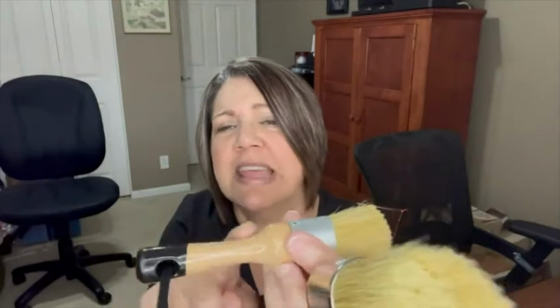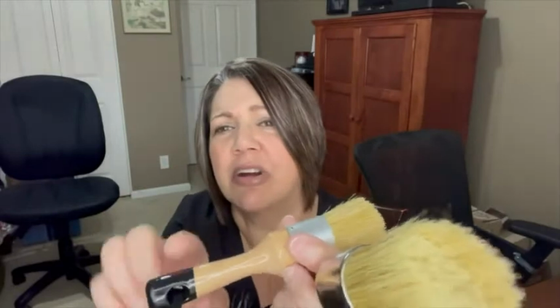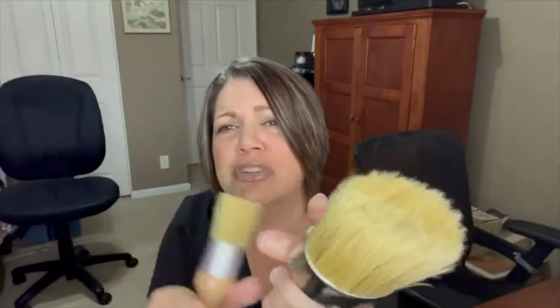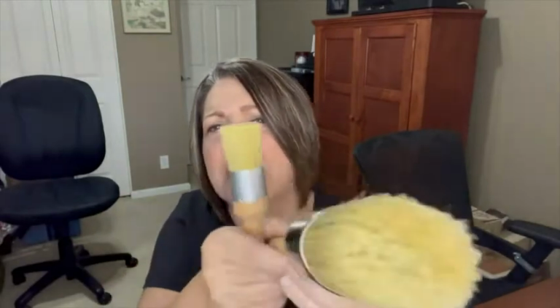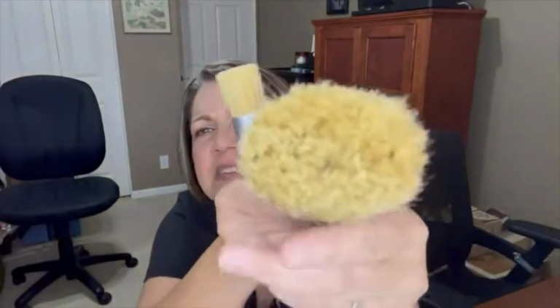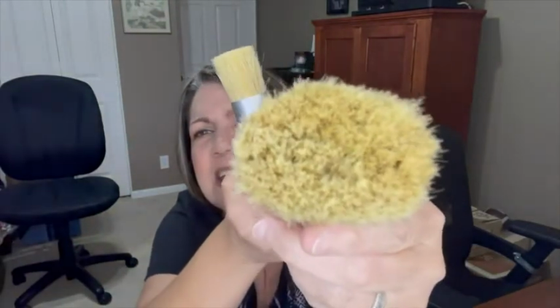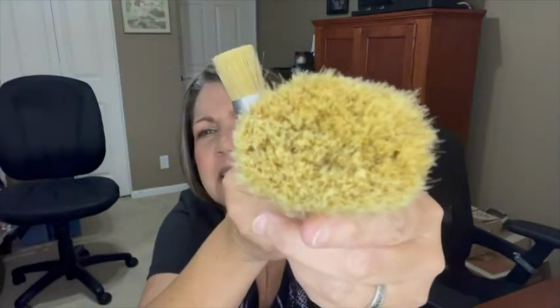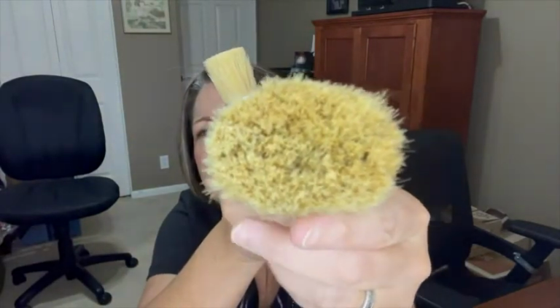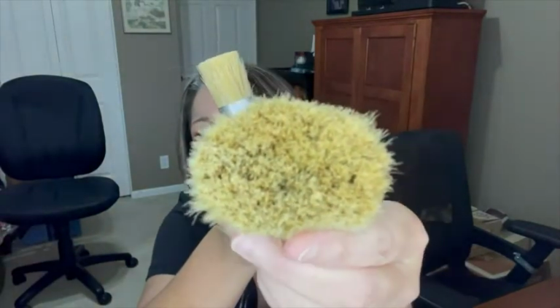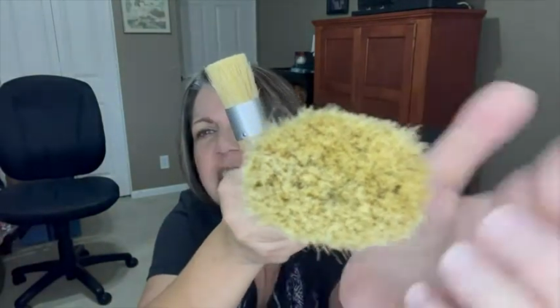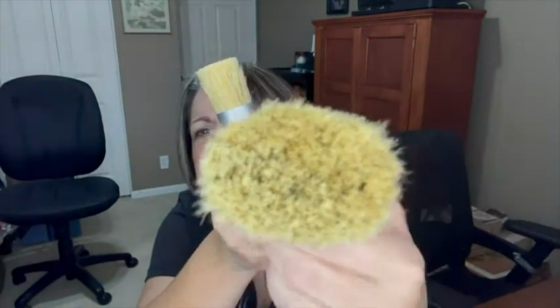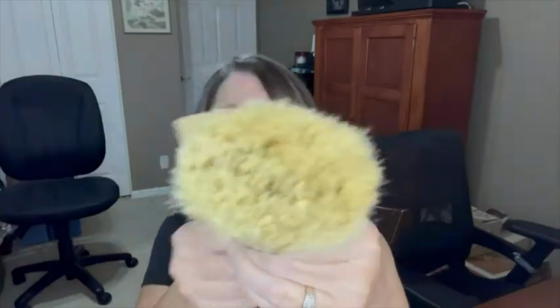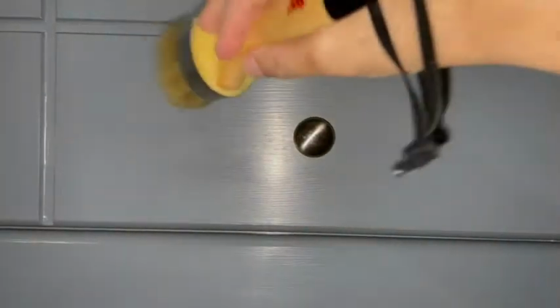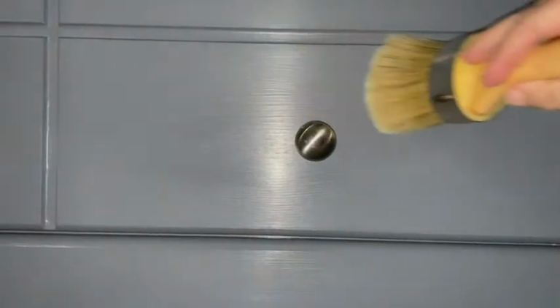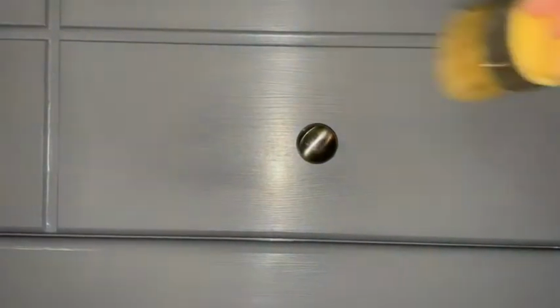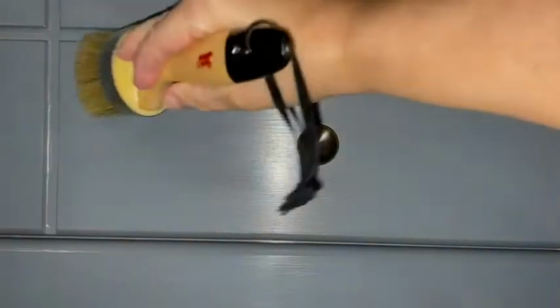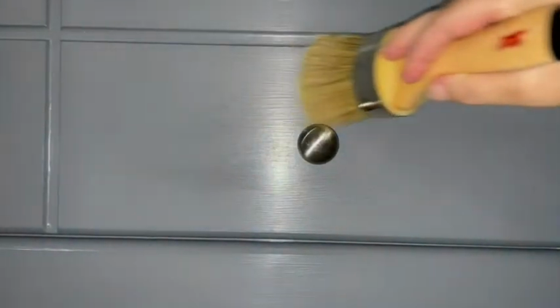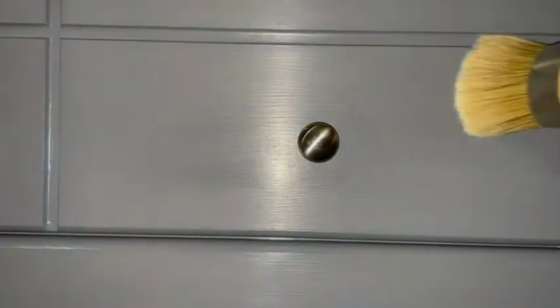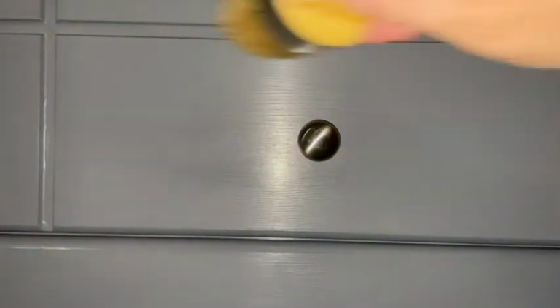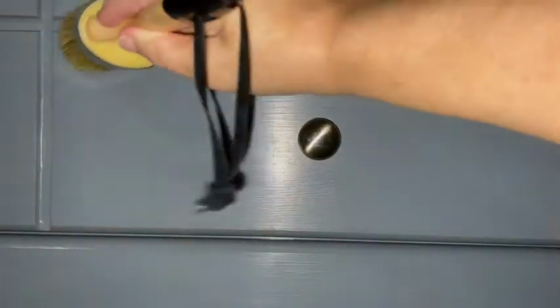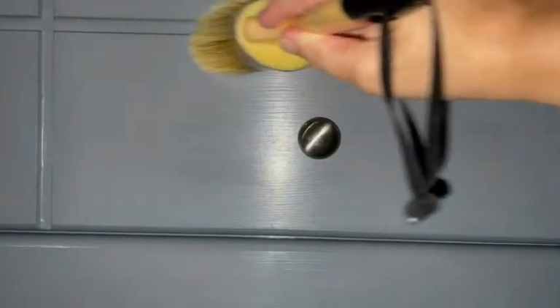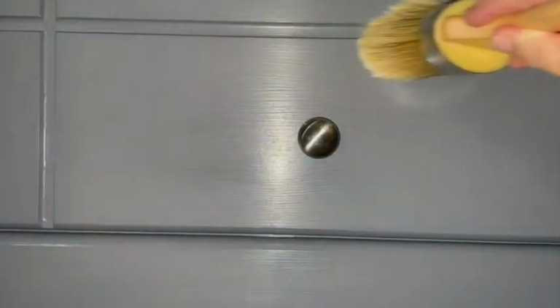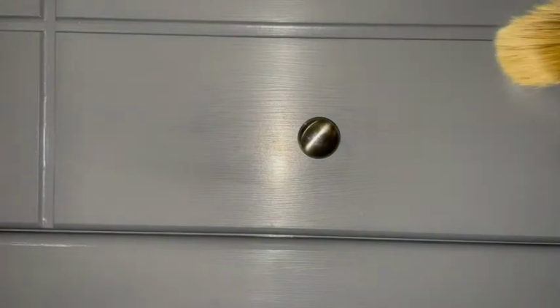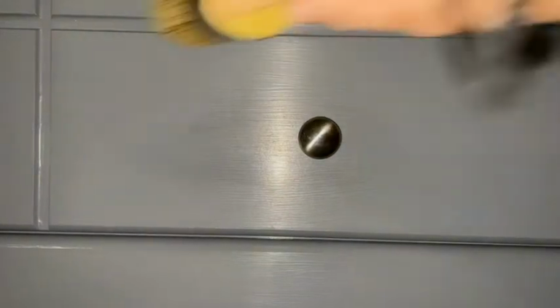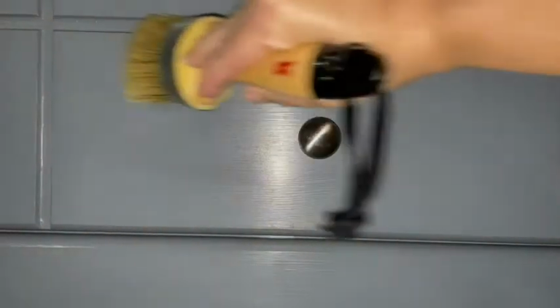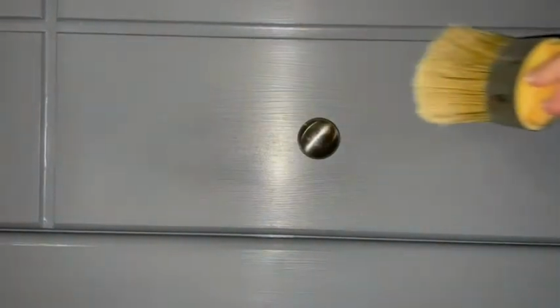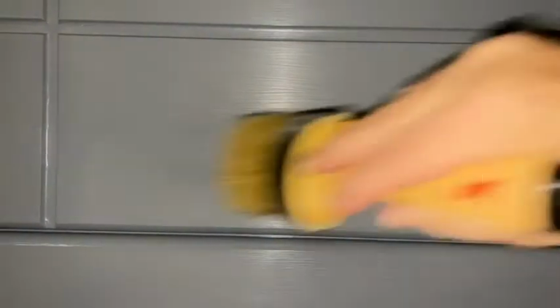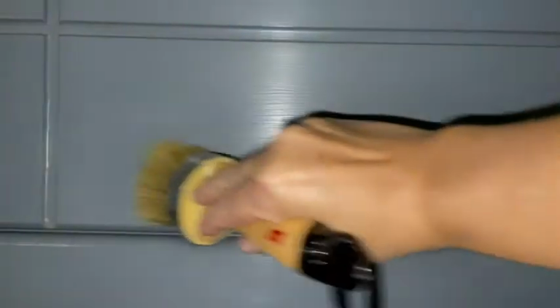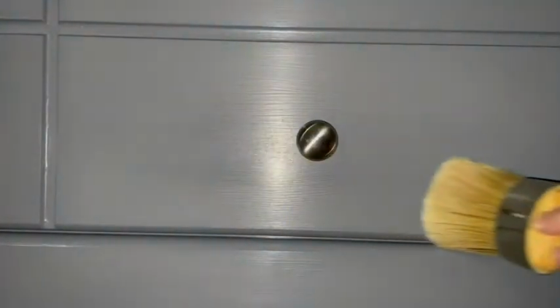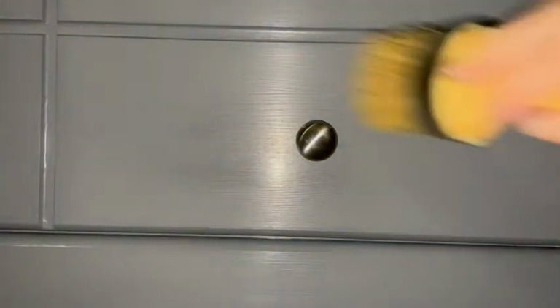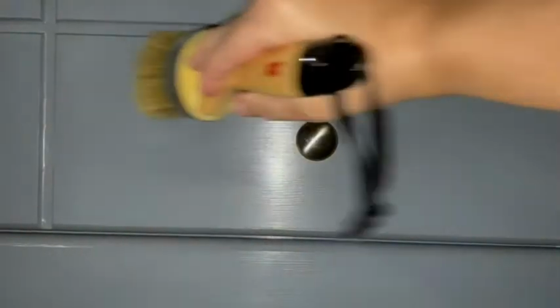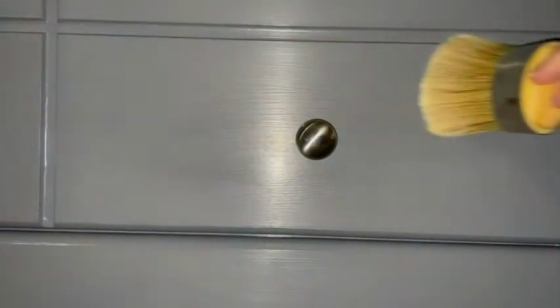The handles are birch and you can see the bigger one has the oval shape. The brush glides really easily and it helps get into the crevices really easily when you're using the wax to seal the dresser.